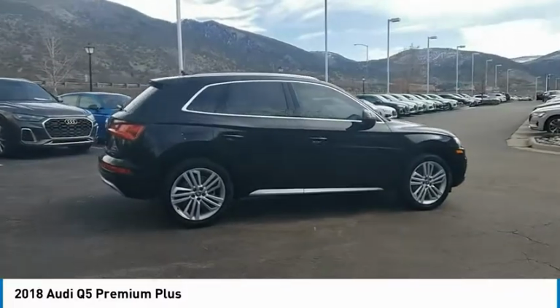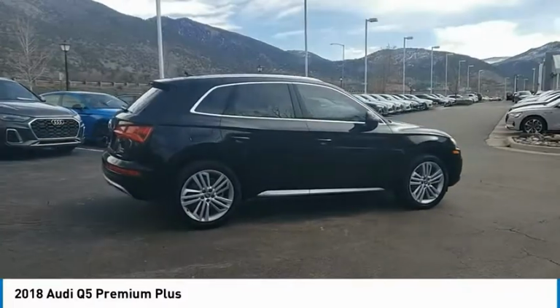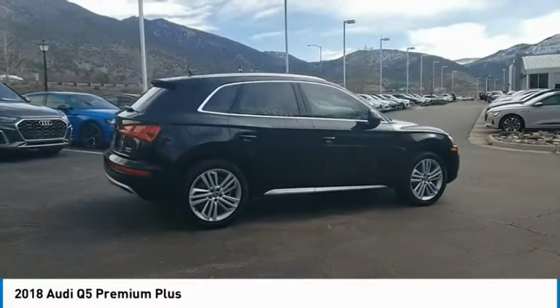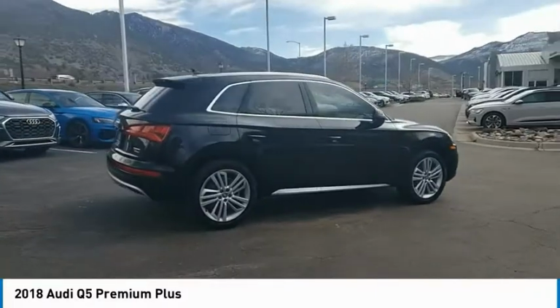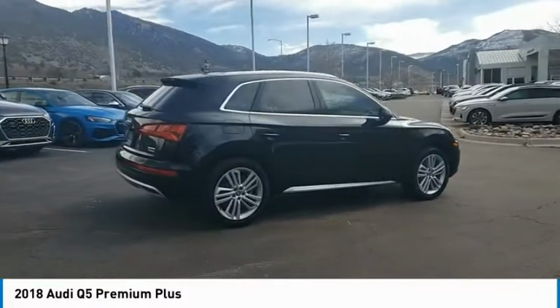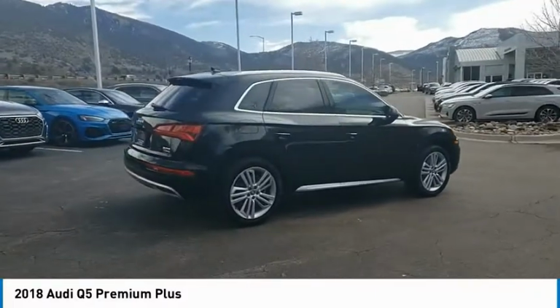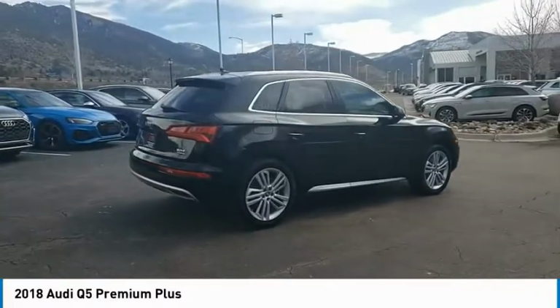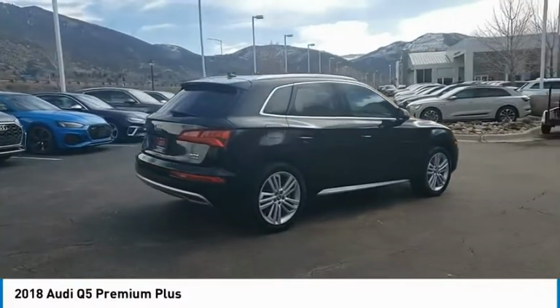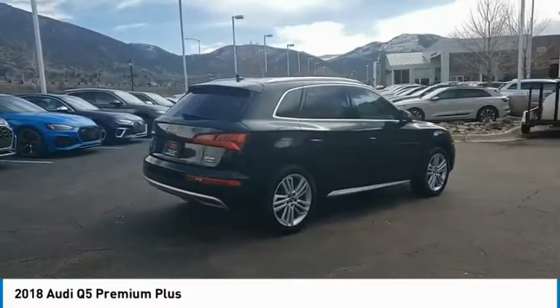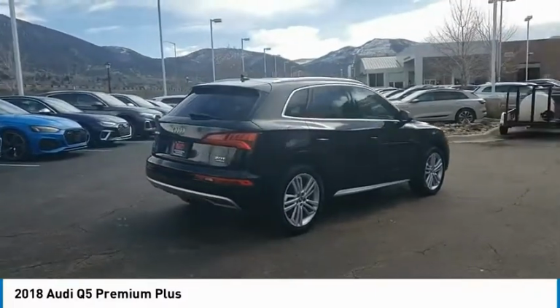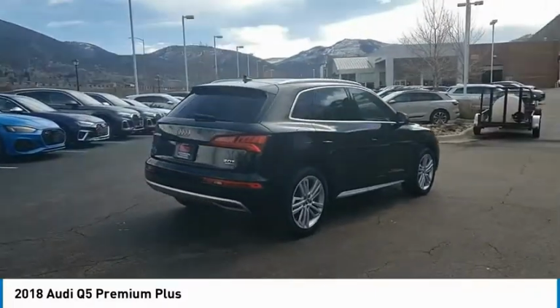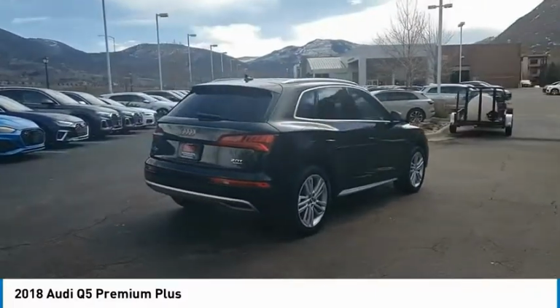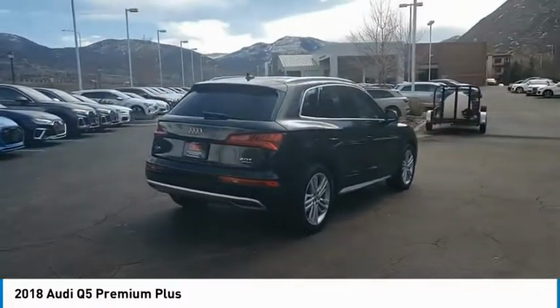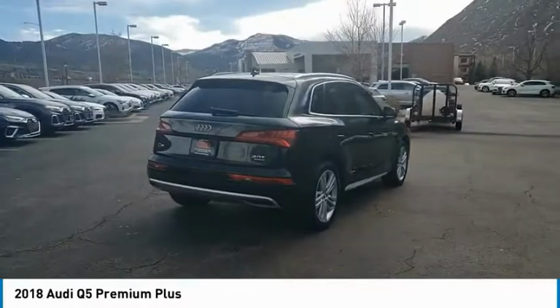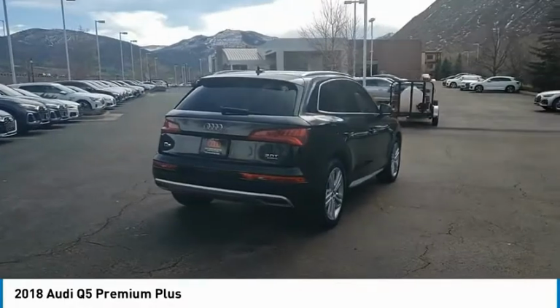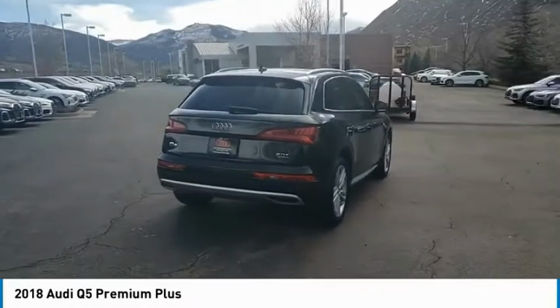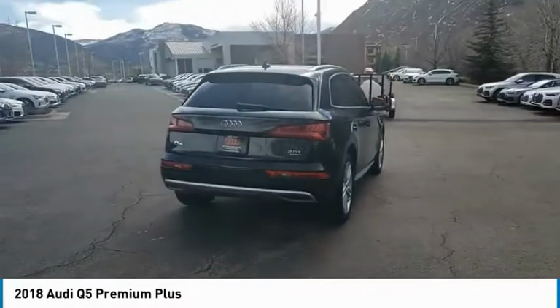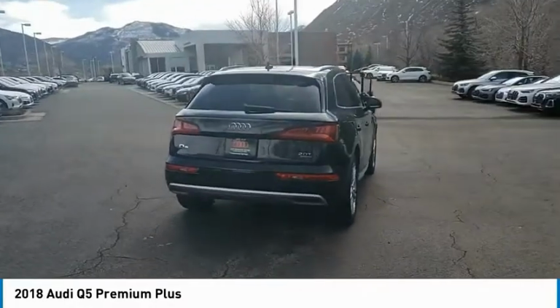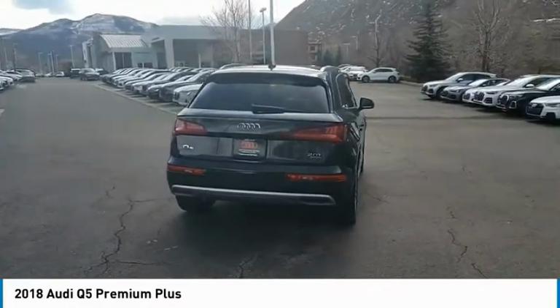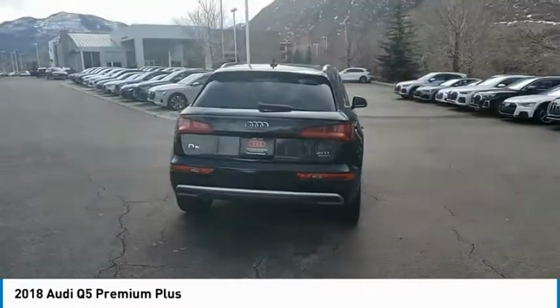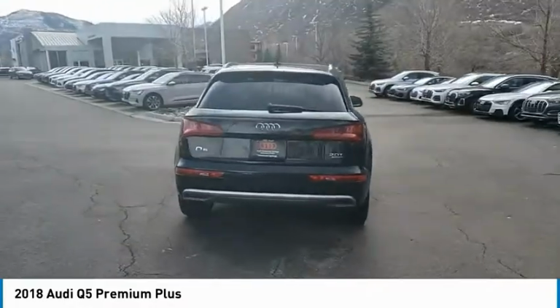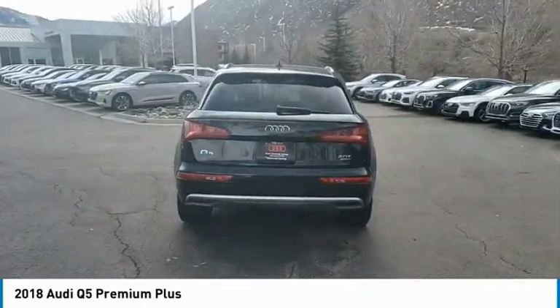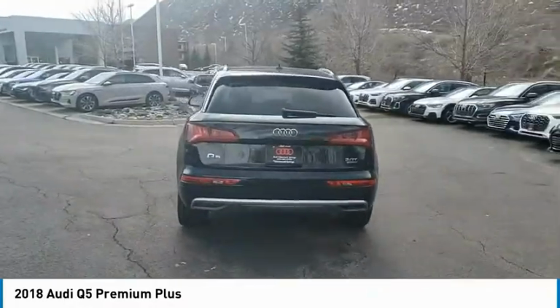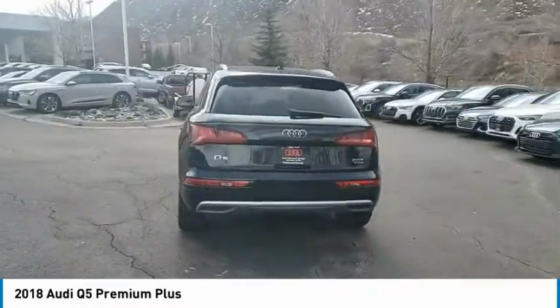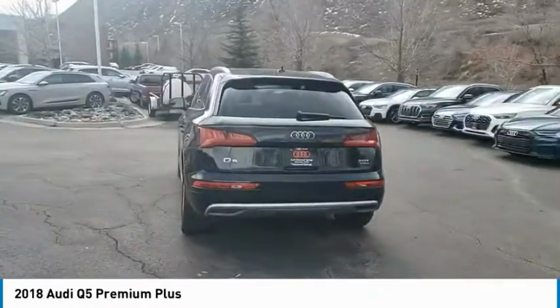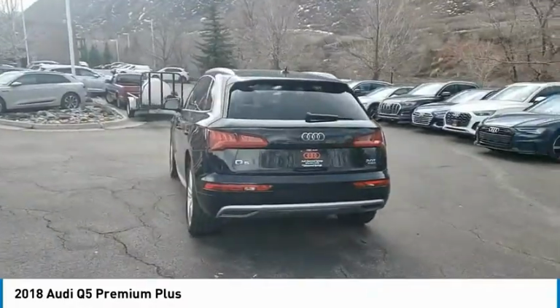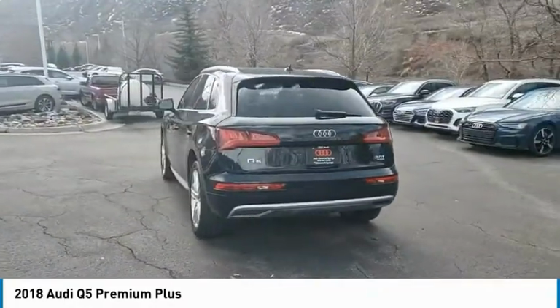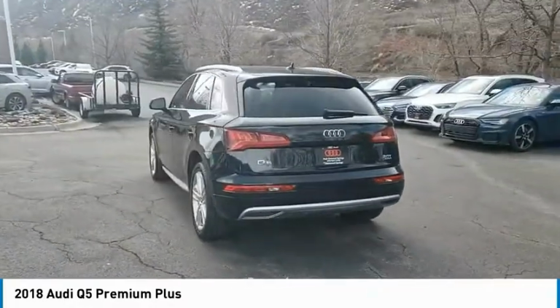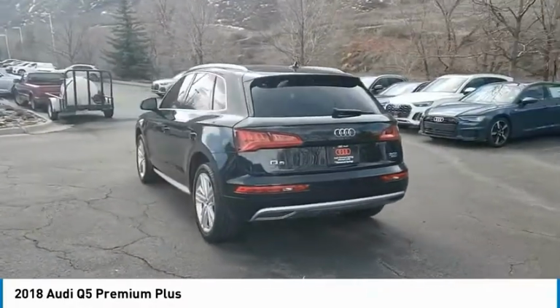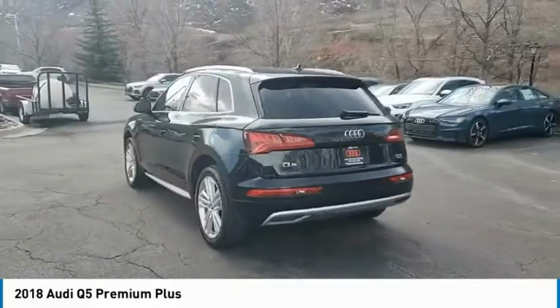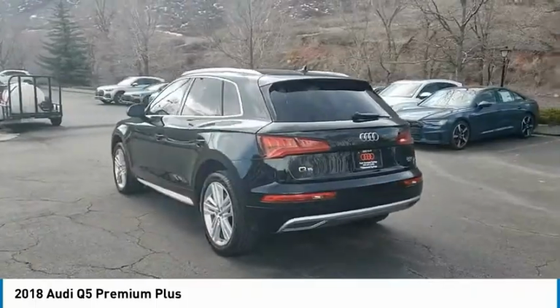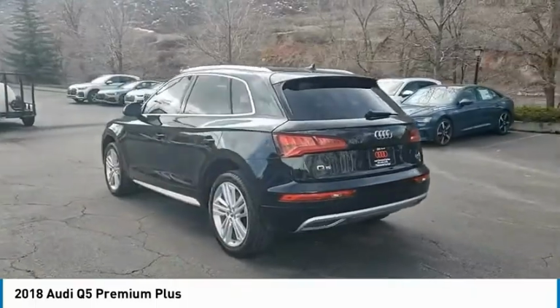Tire pressure monitor, turbocharged, panoramic roof, all wheel drive, aluminum wheels, rear spoiler, power lift gate, brake assist, traction control.